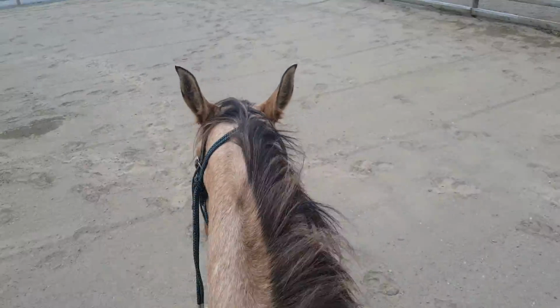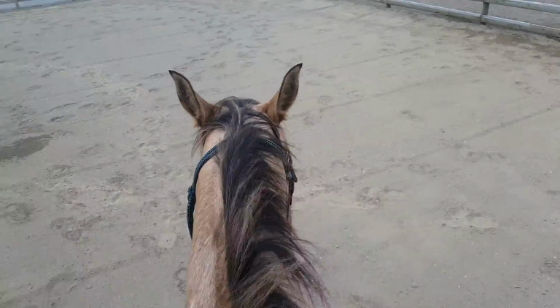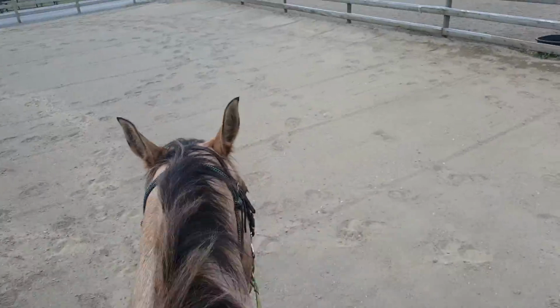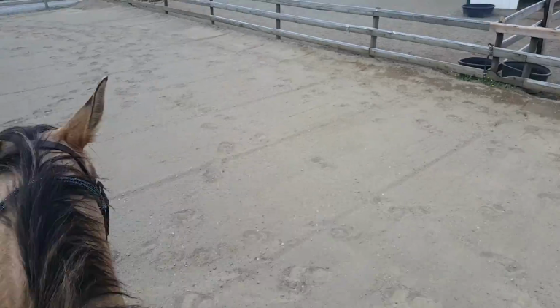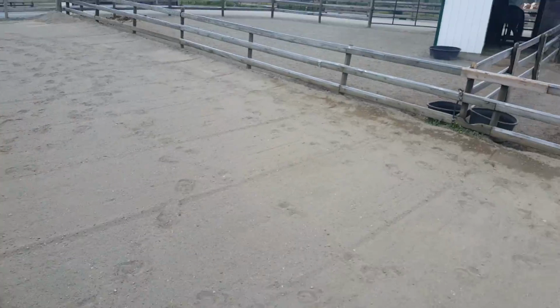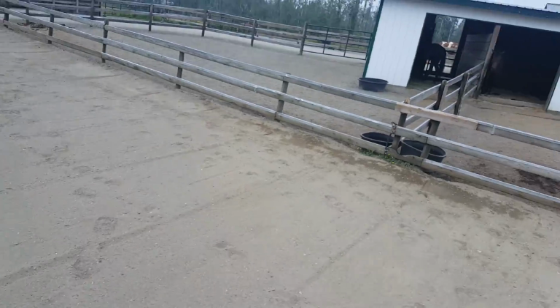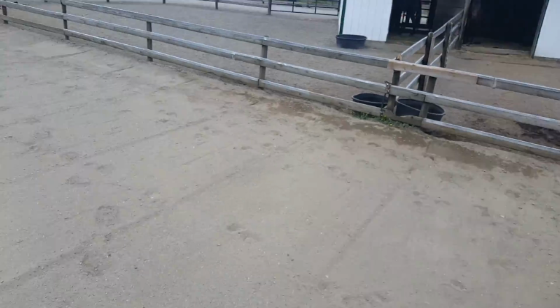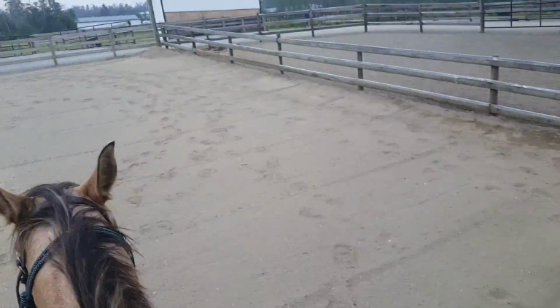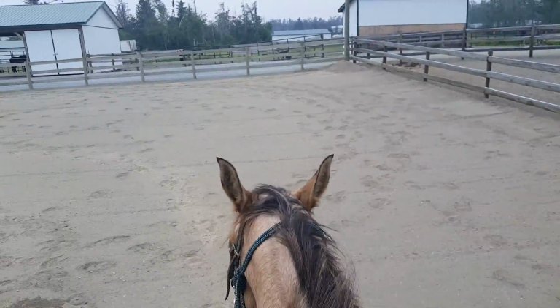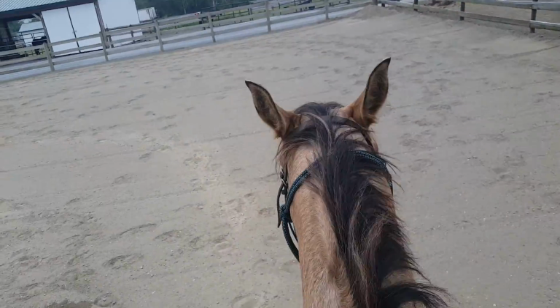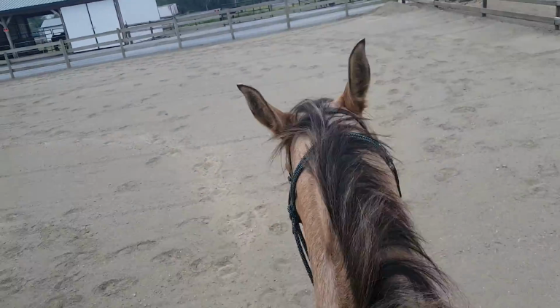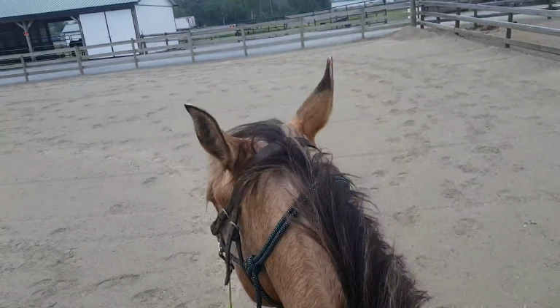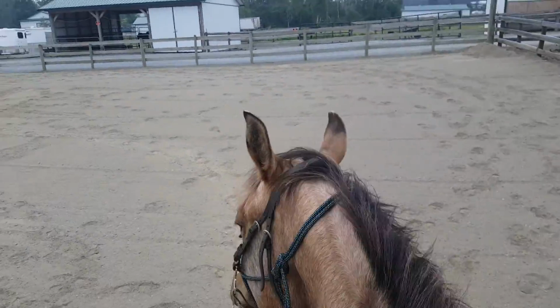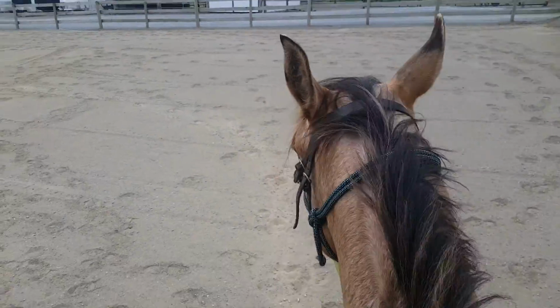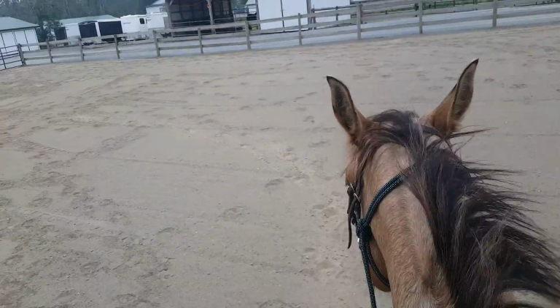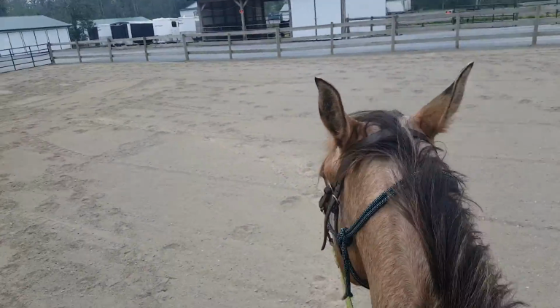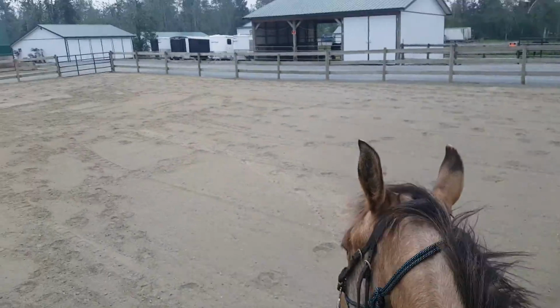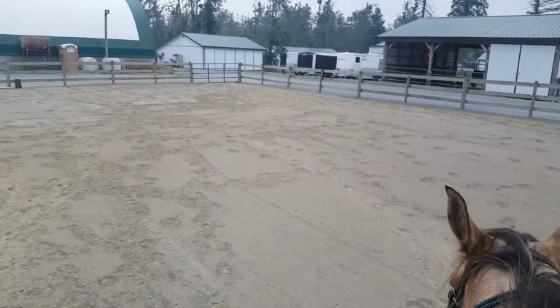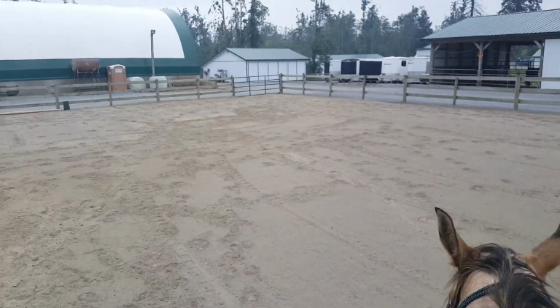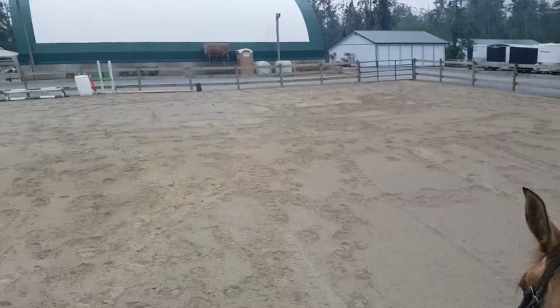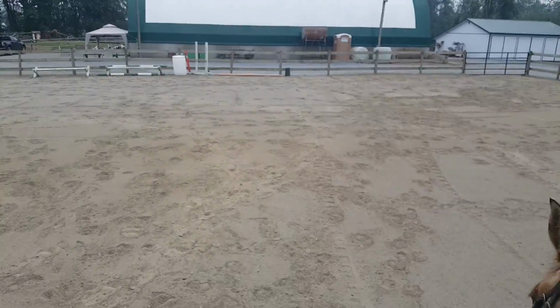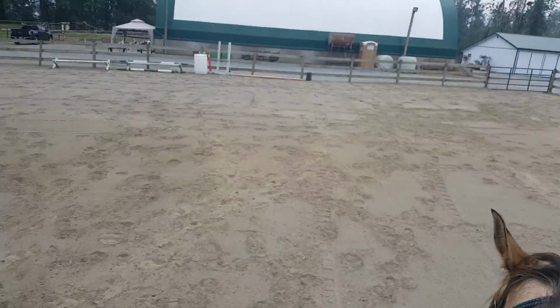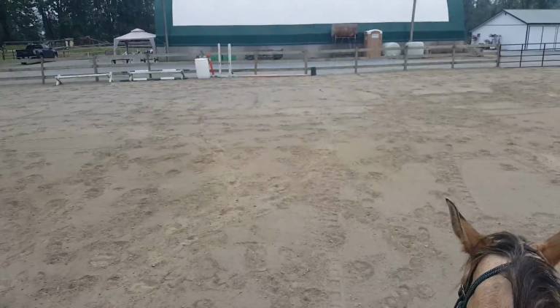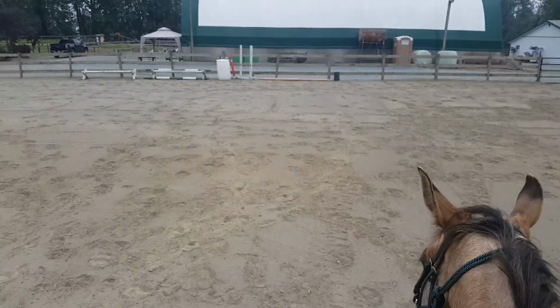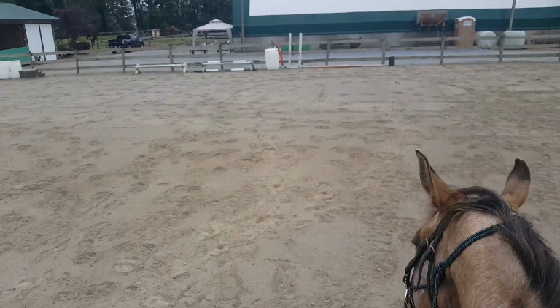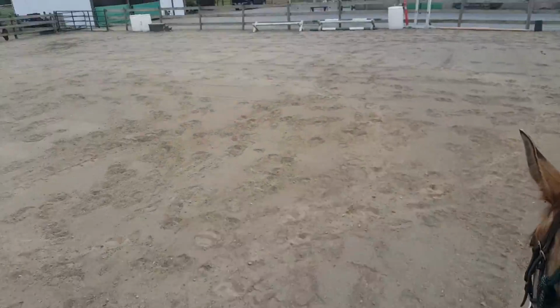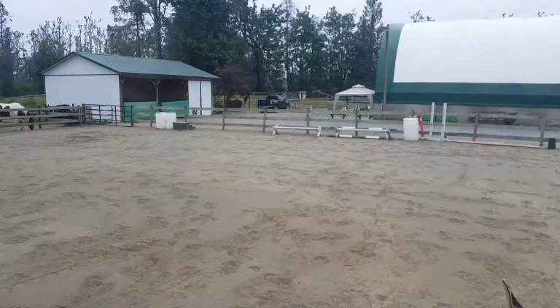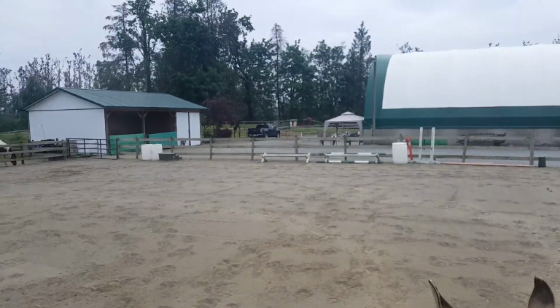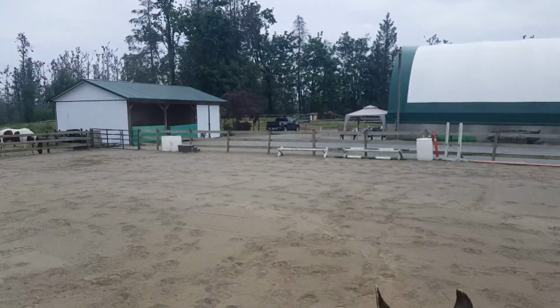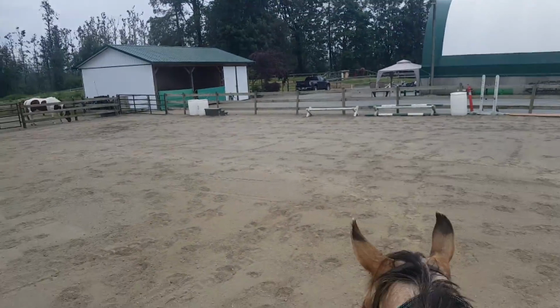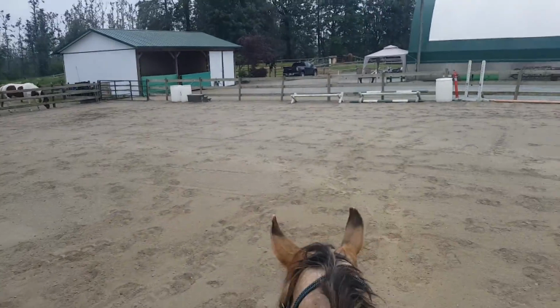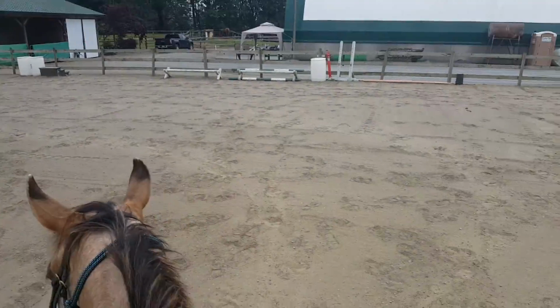So my other client horse is actually in that barn. Luckily, all my client horses are in the same barn. We have a nice little sand arena and nice little area.